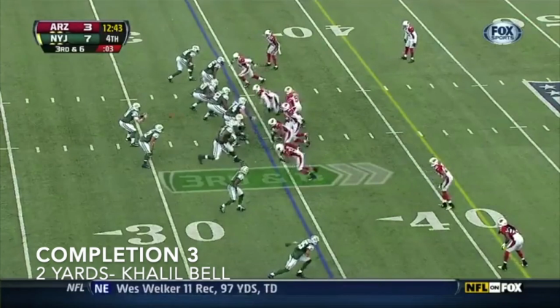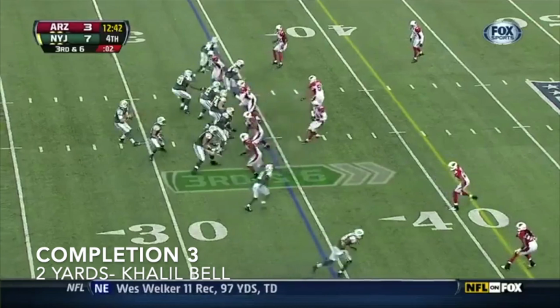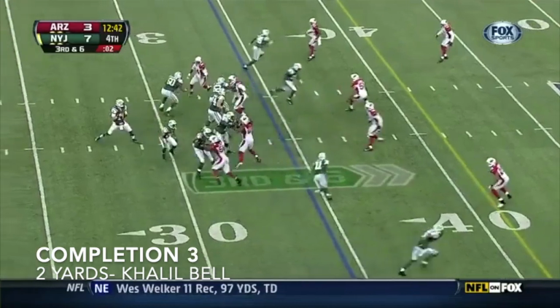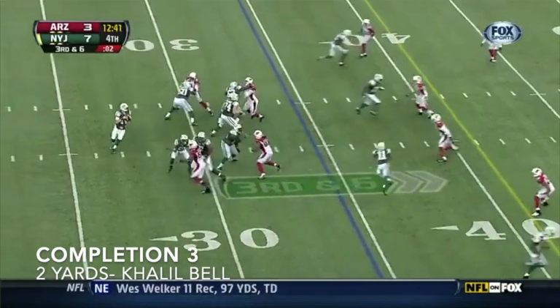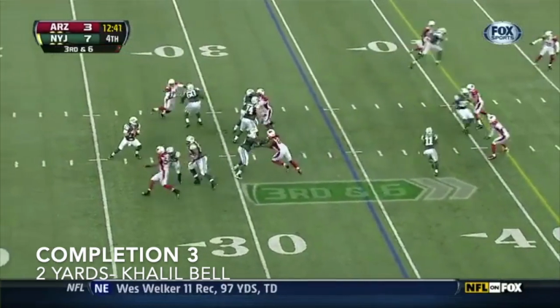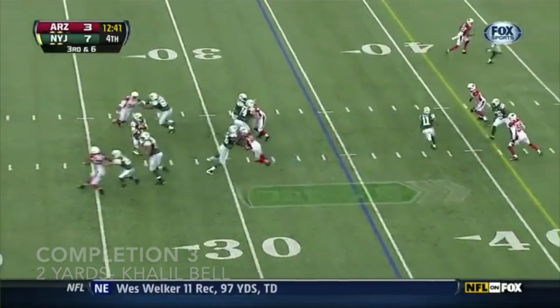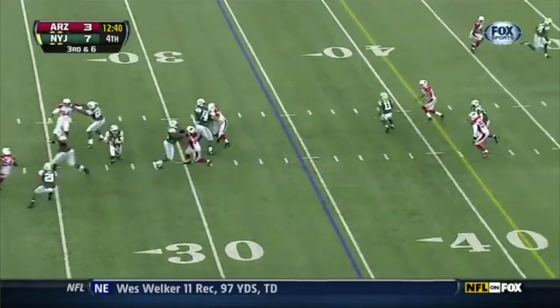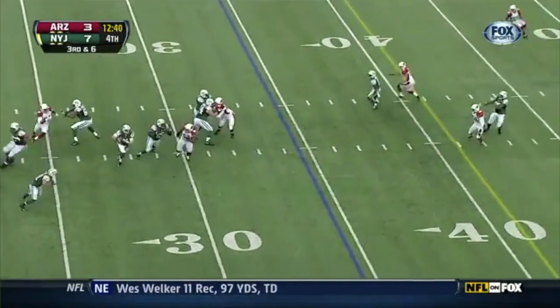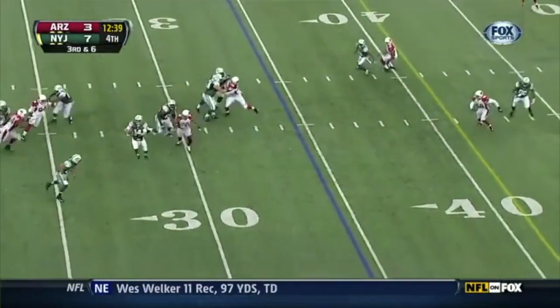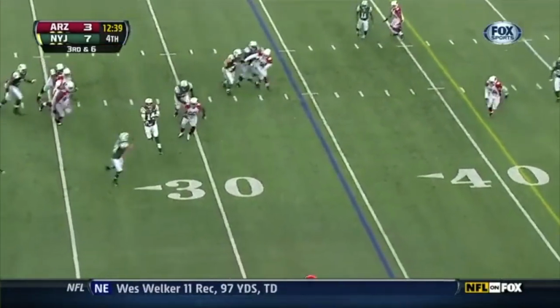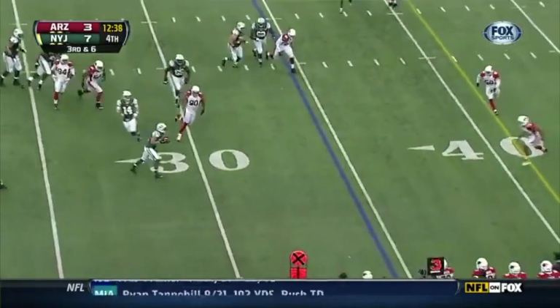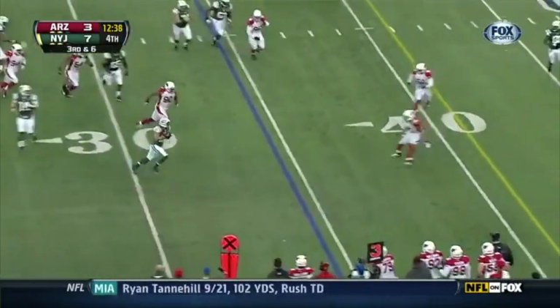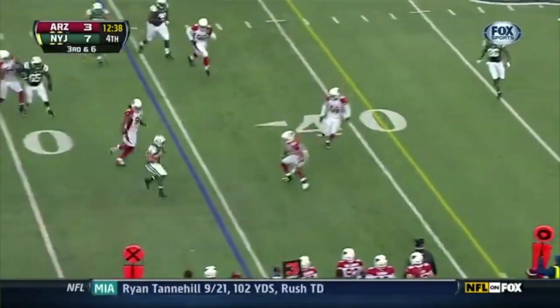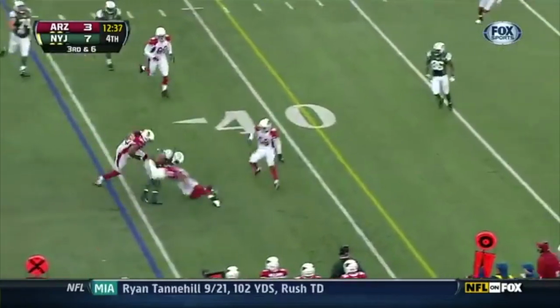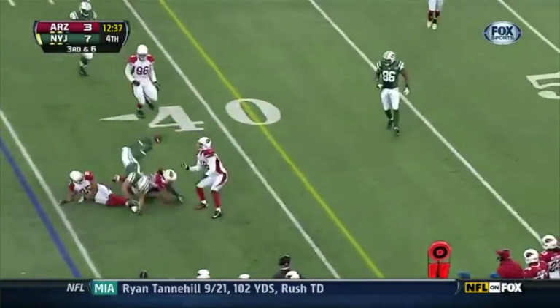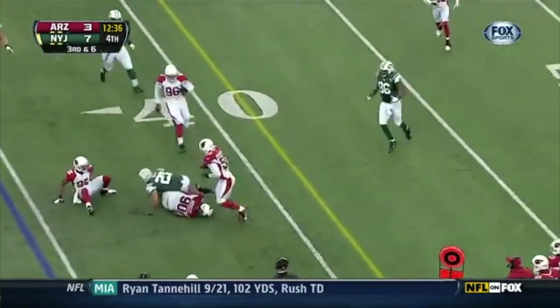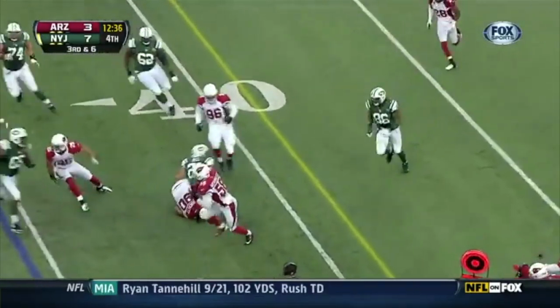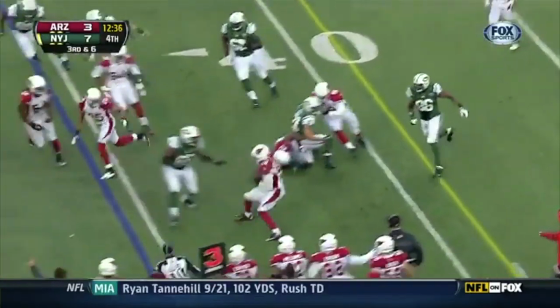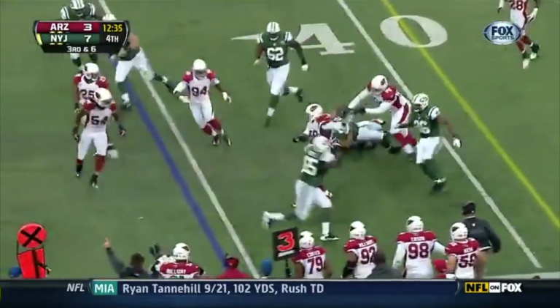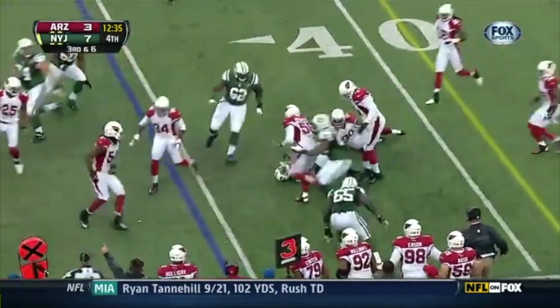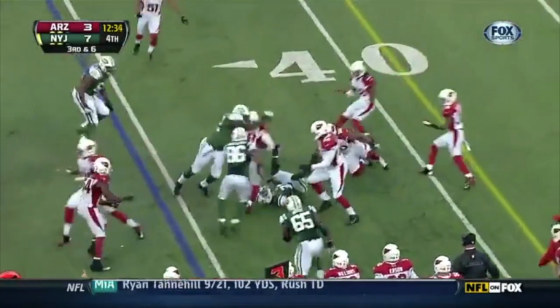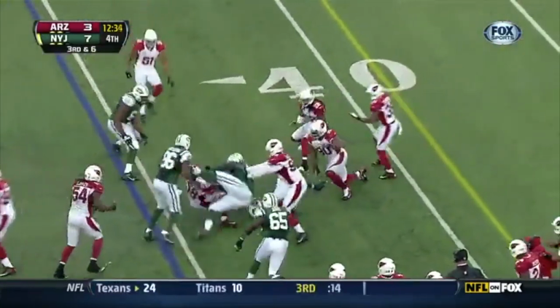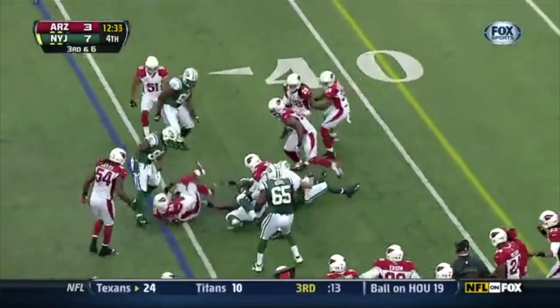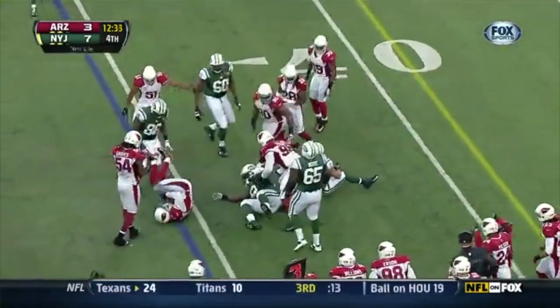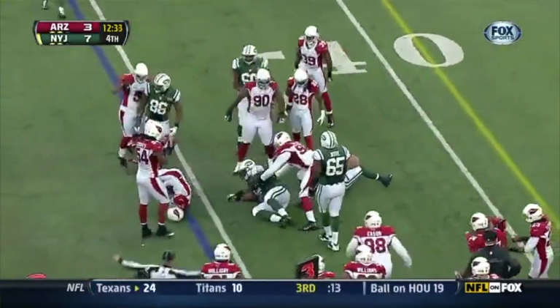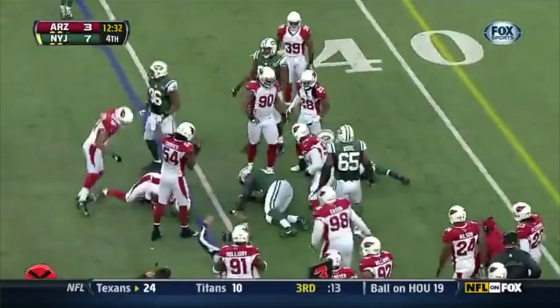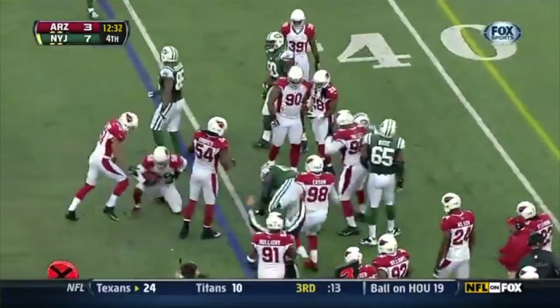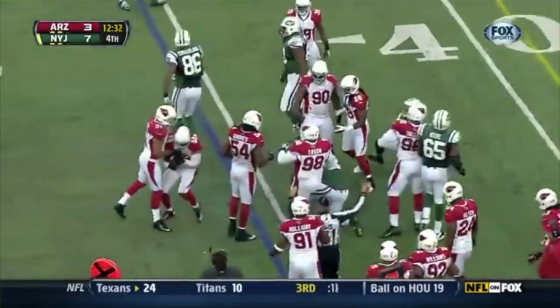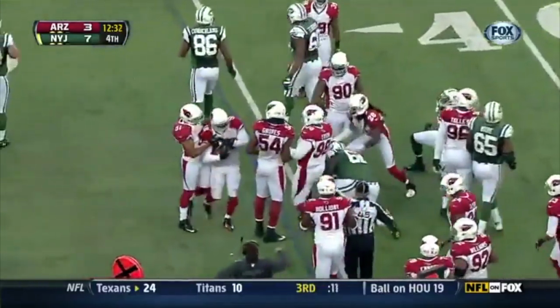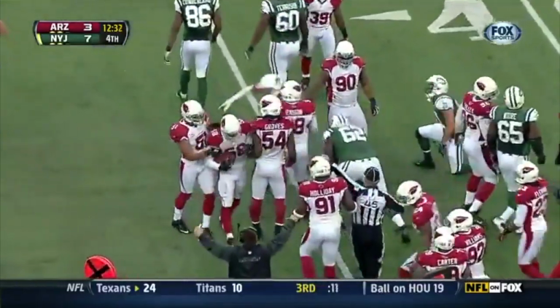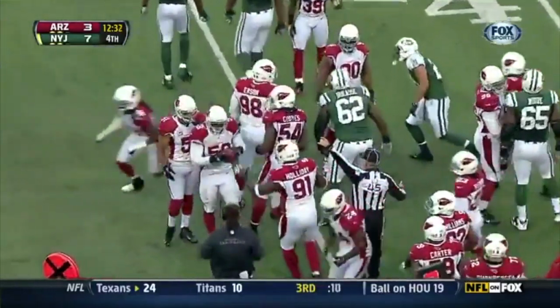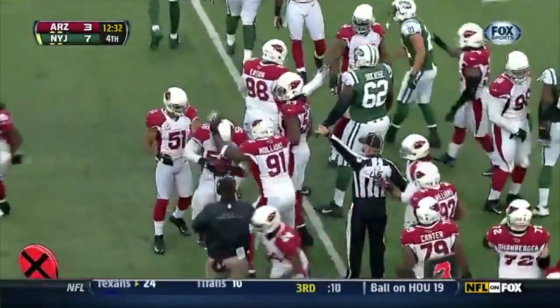Third down and six, and McIlroy looking around, lays it off out of the backfield, and the ball is loose, and into the arms of Washington. So a Jets turnover at the 30.